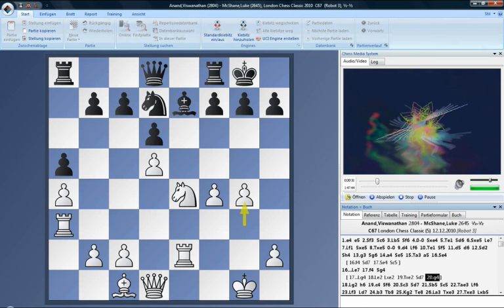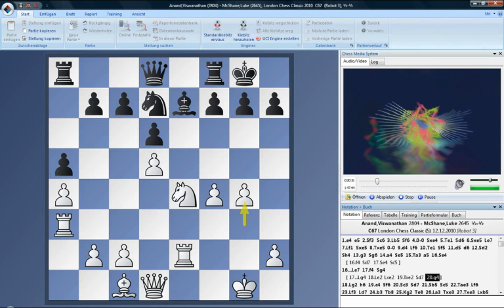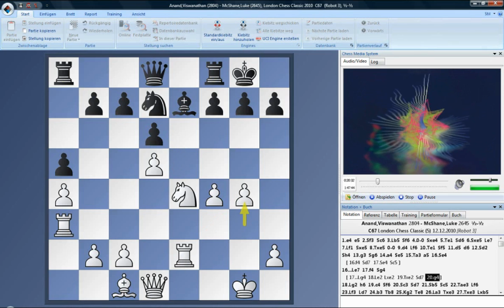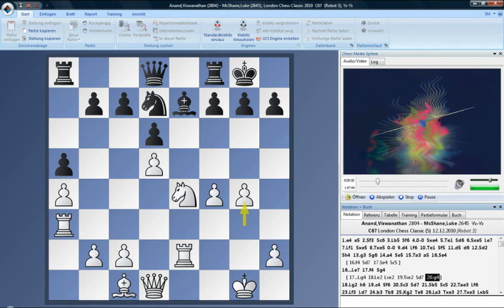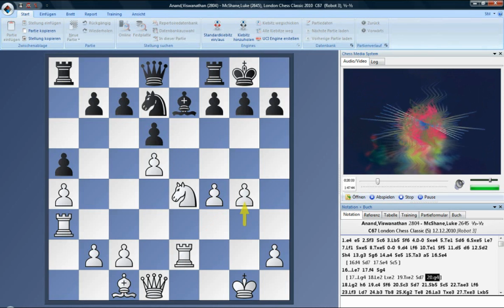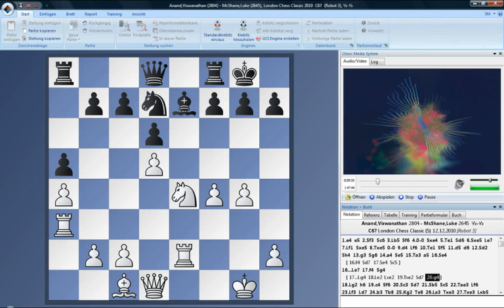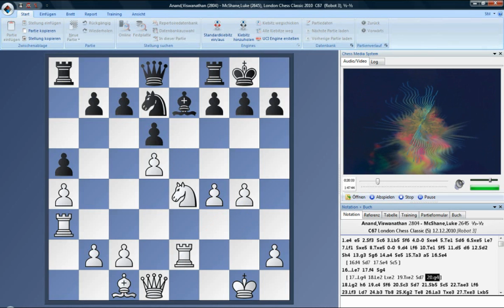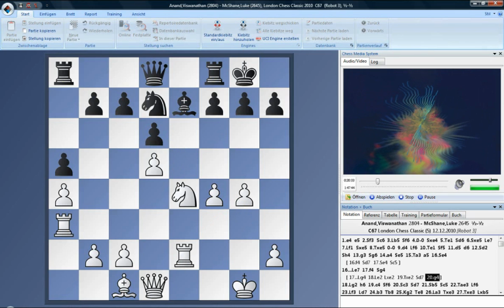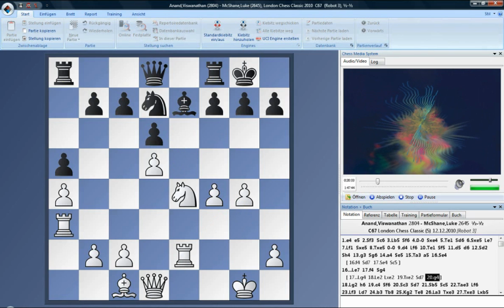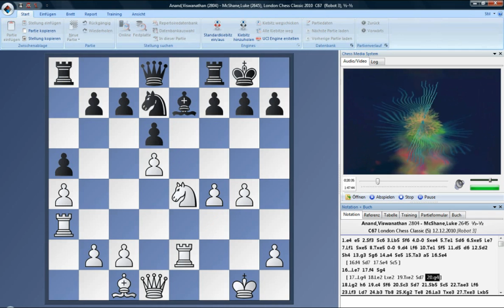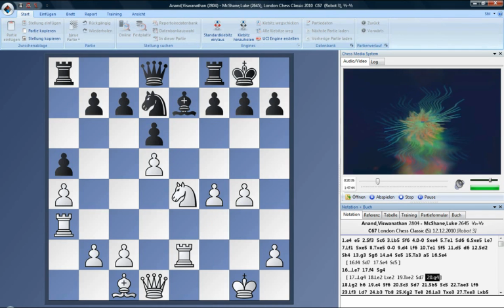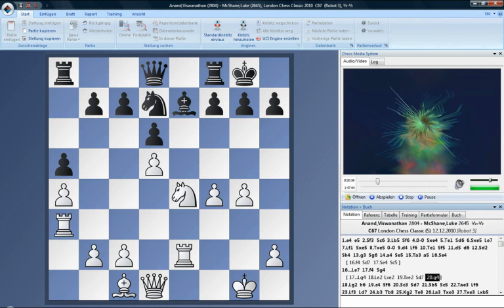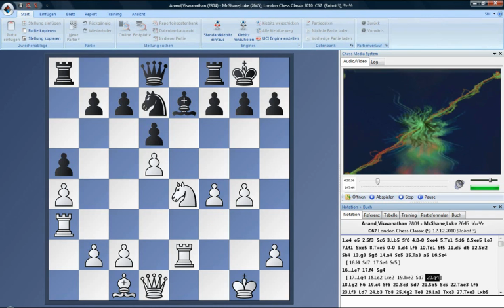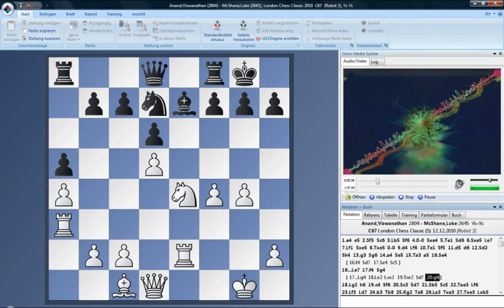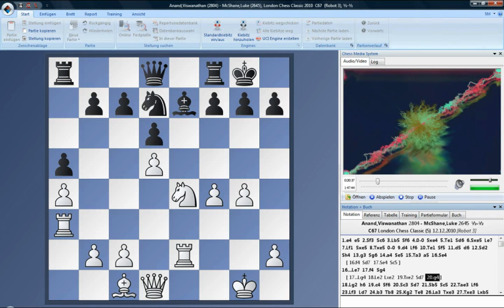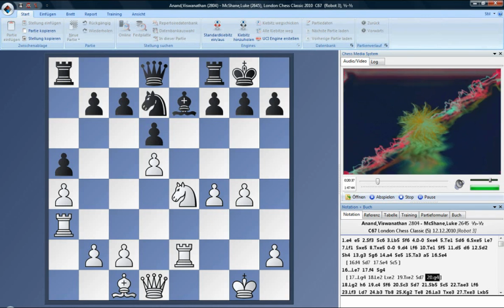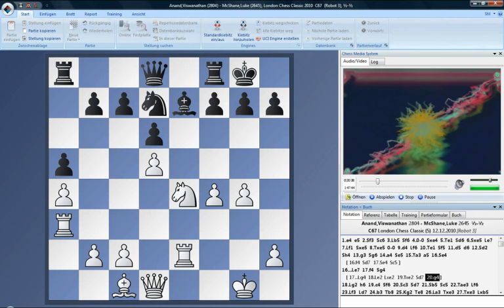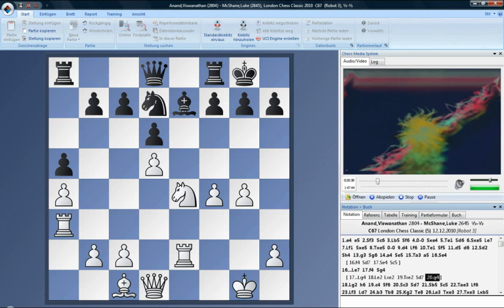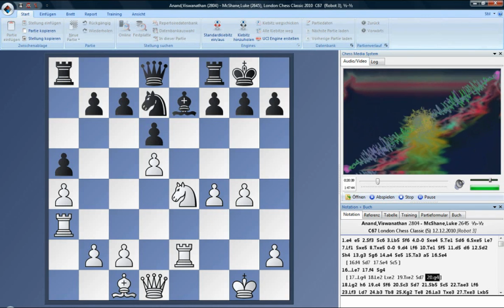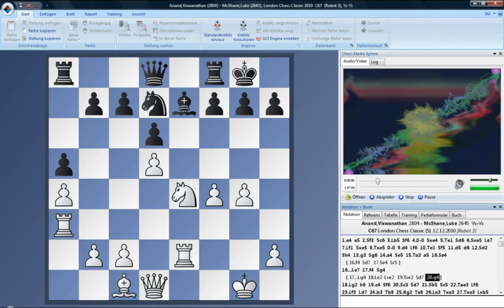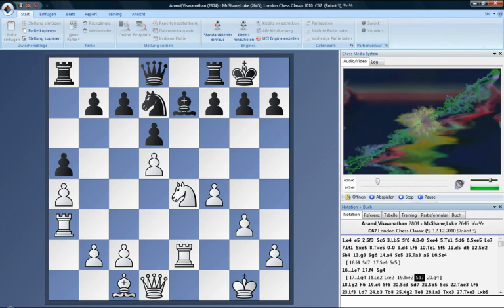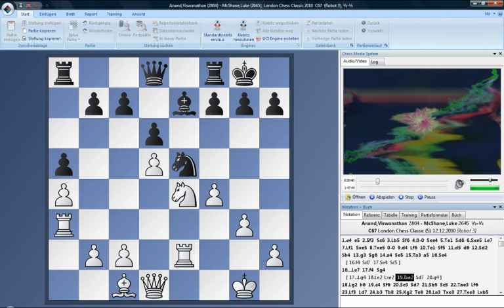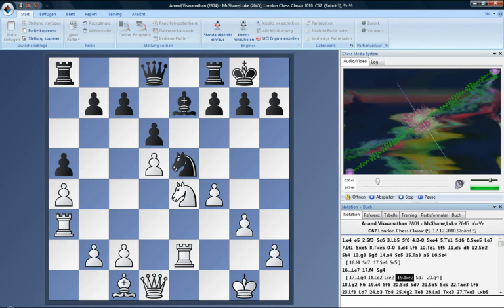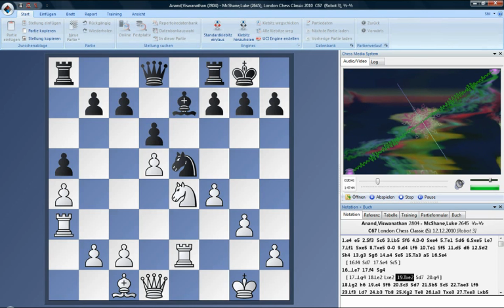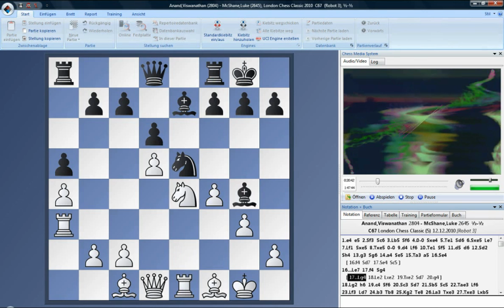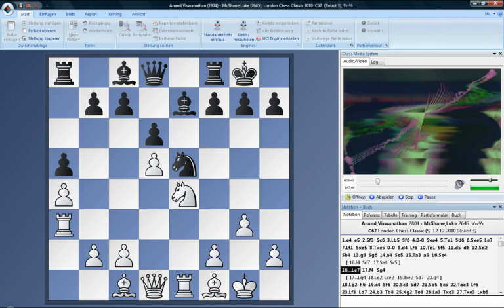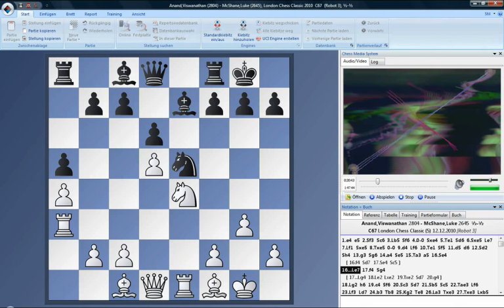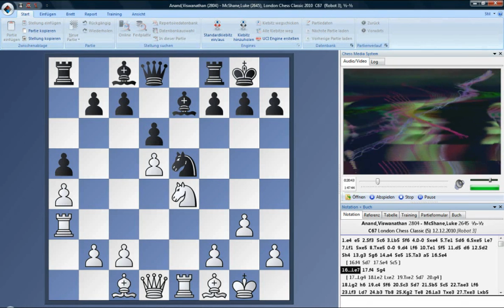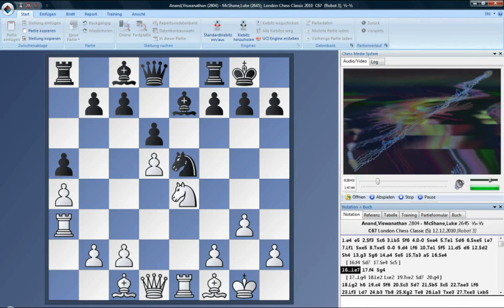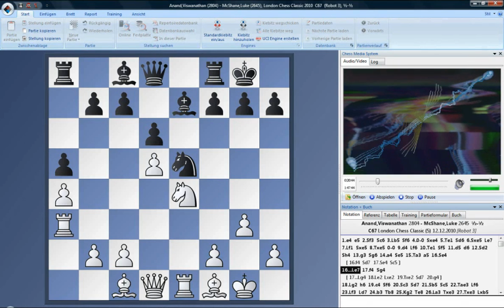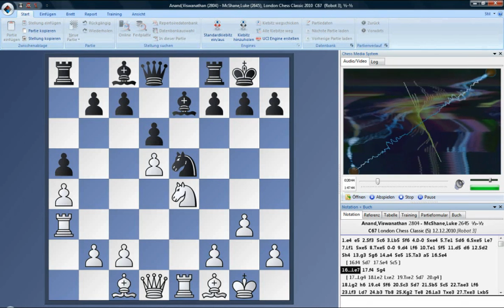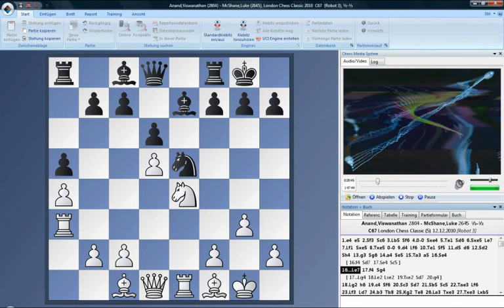Even something like g4 now, or in one or two moves later, and knight g3 for instance — some sort of light square pressure. Yeah, it's unpleasant. I'm sure we're not trying to prove something mathematically, but it's unpleasant.